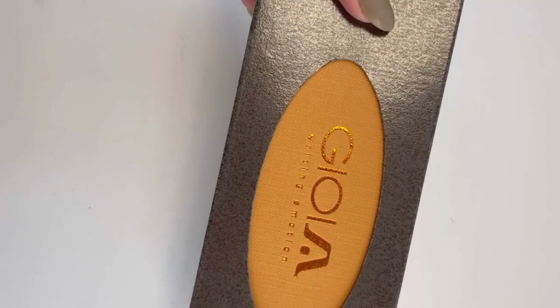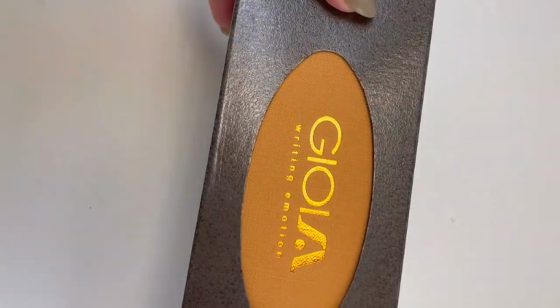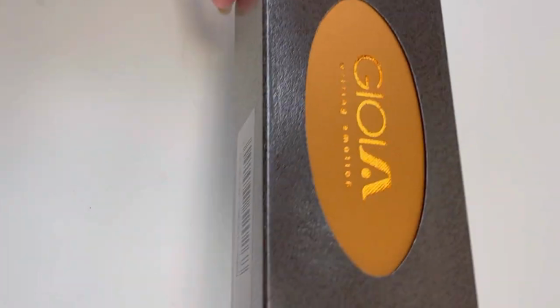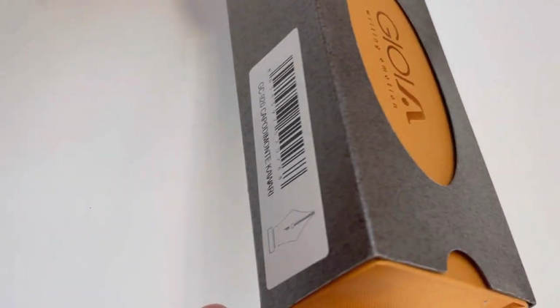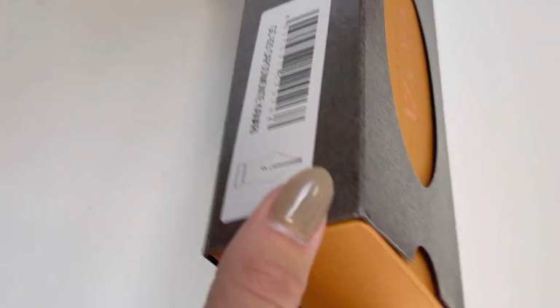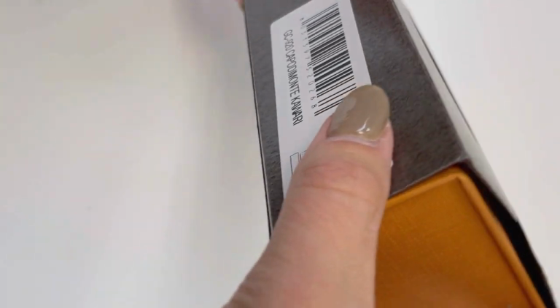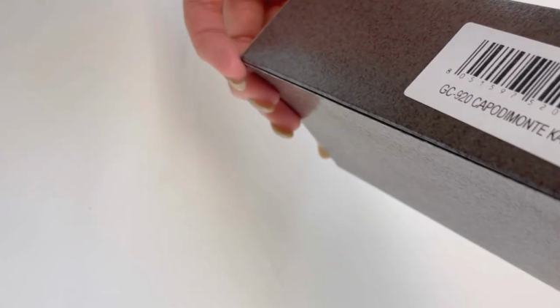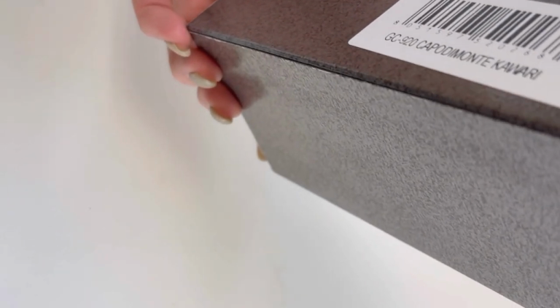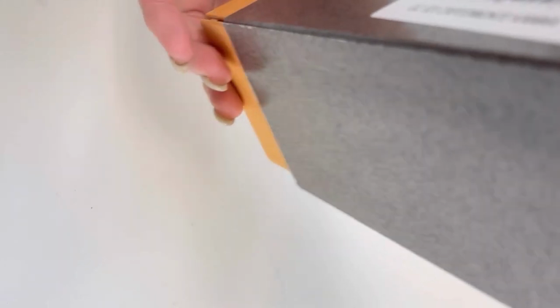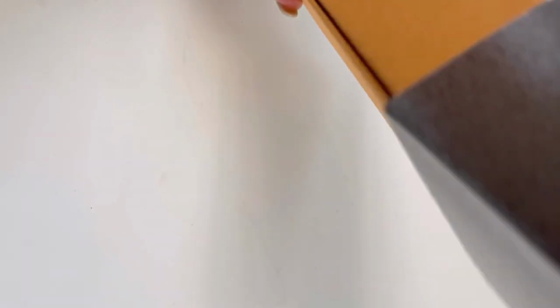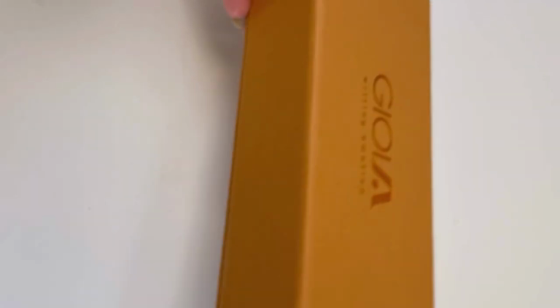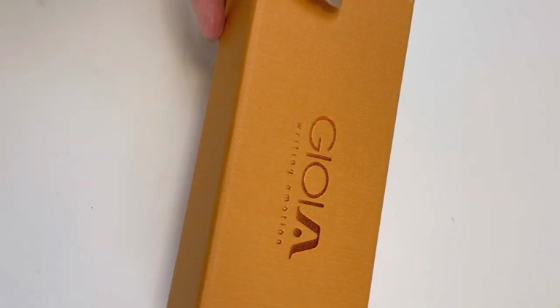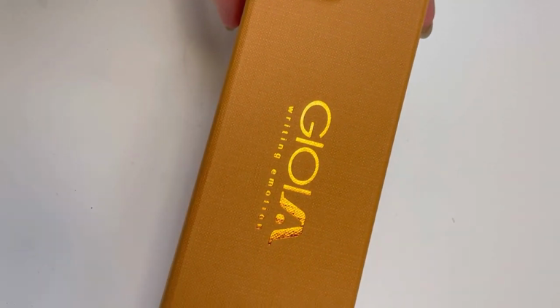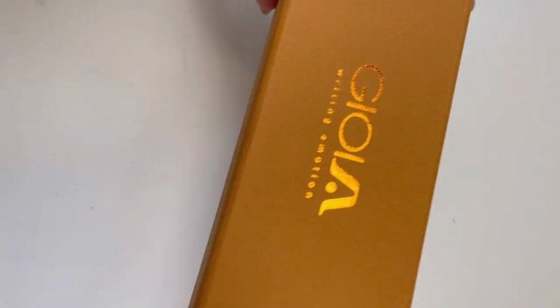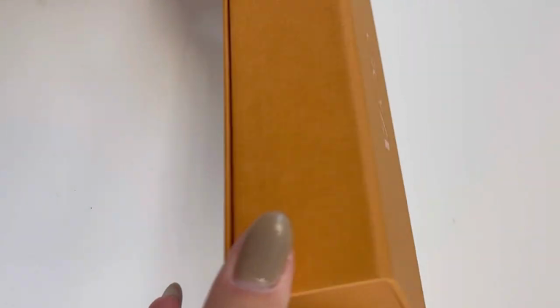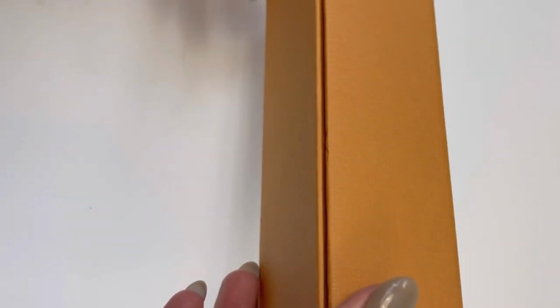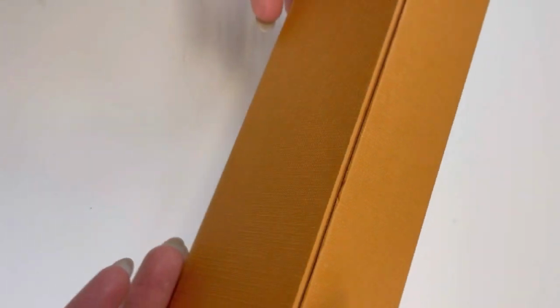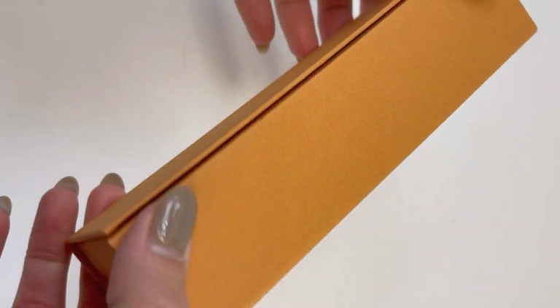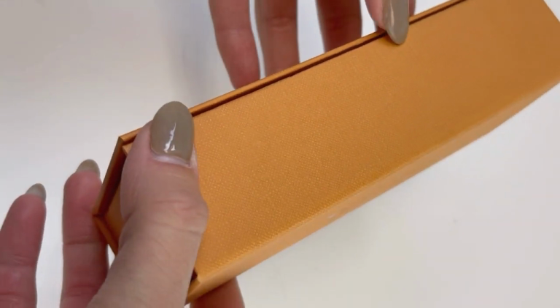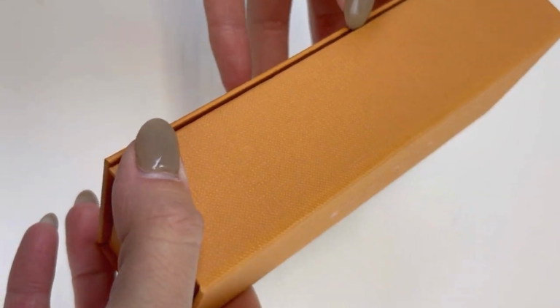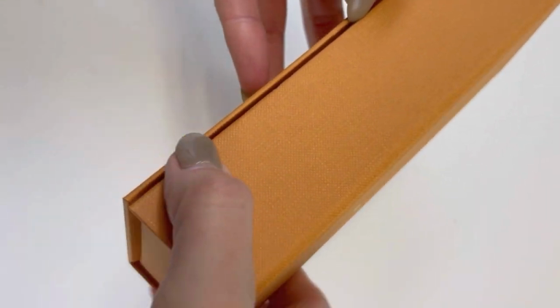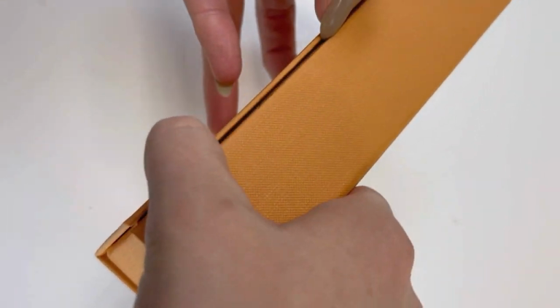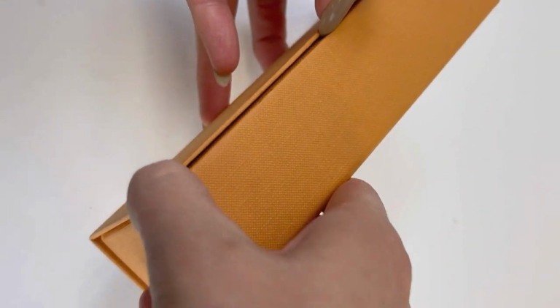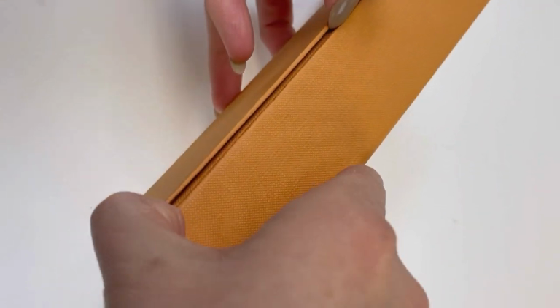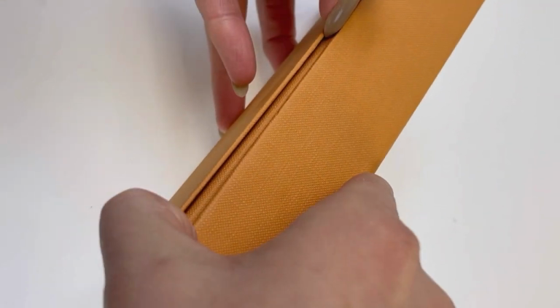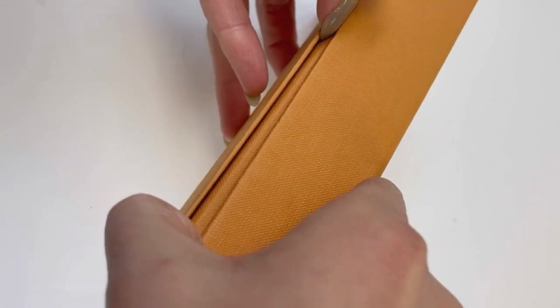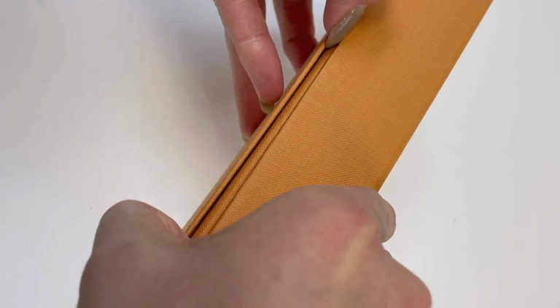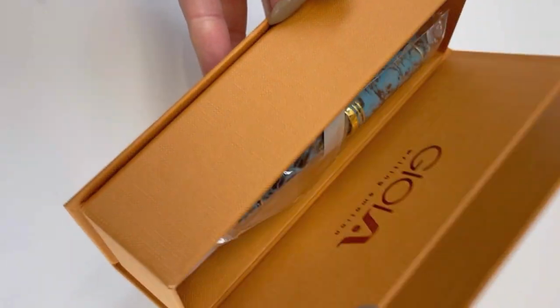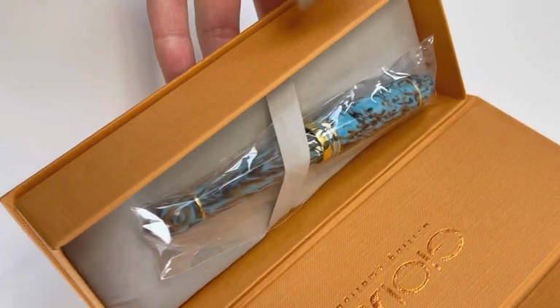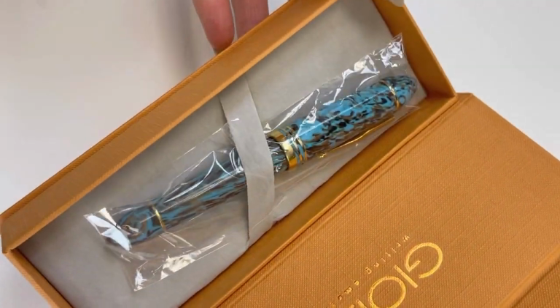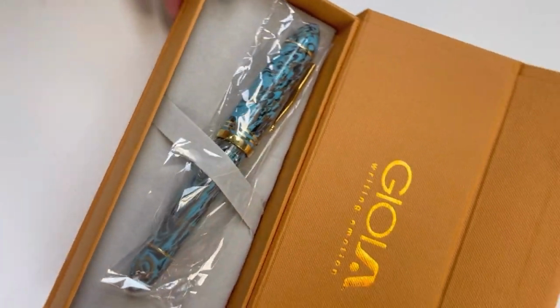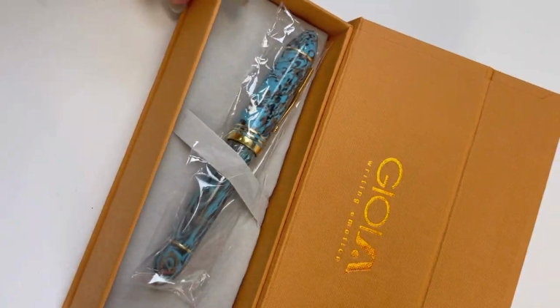In today's unboxing we're going to take a look at a new pen from Joya. This is the Capitamonte — I don't know how to pronounce that actually — but this is an exciting pen release because it's got a different pen design than we've seen from Joya before.